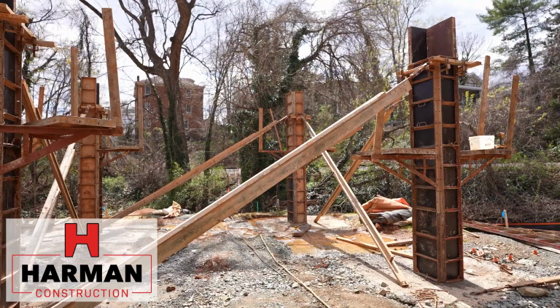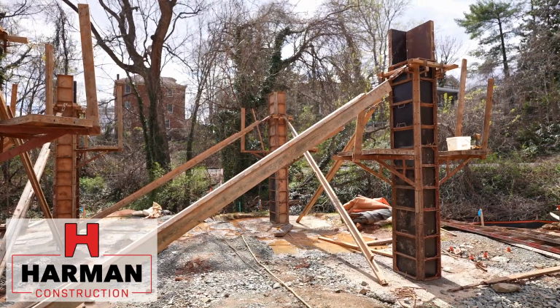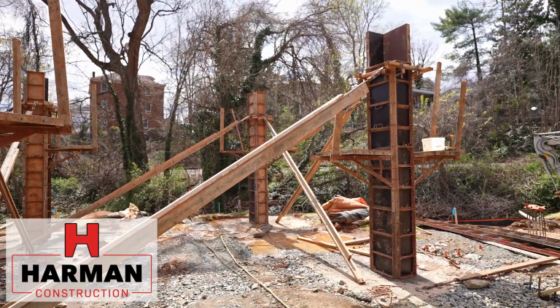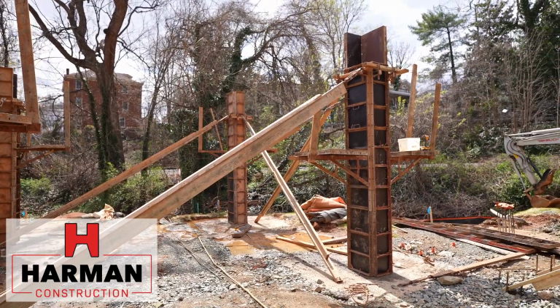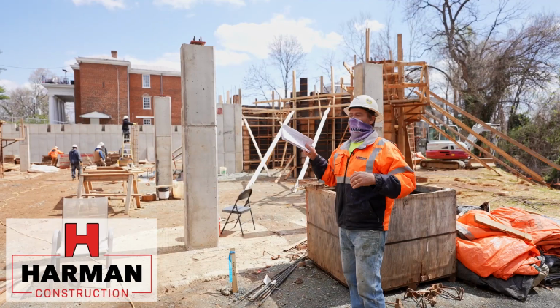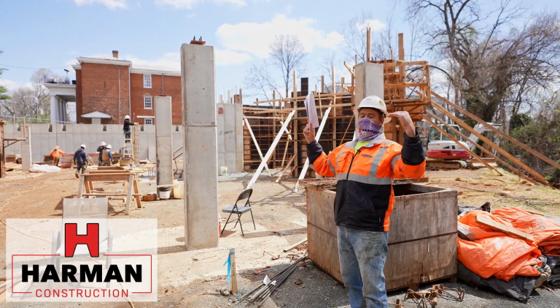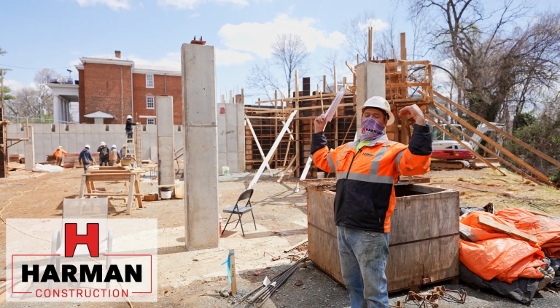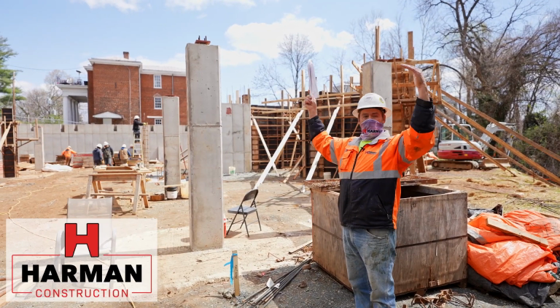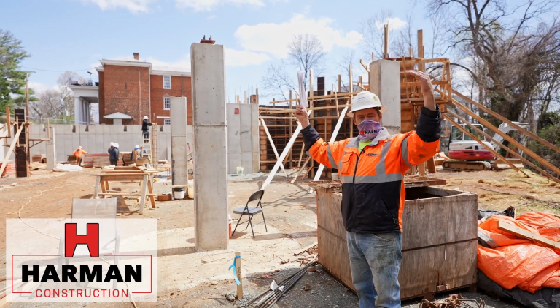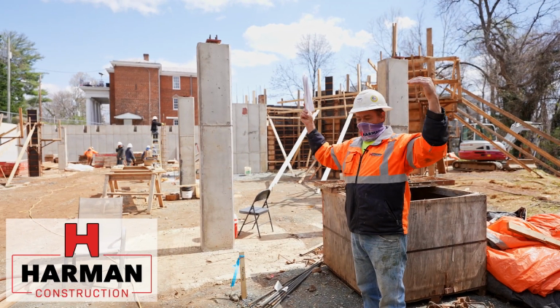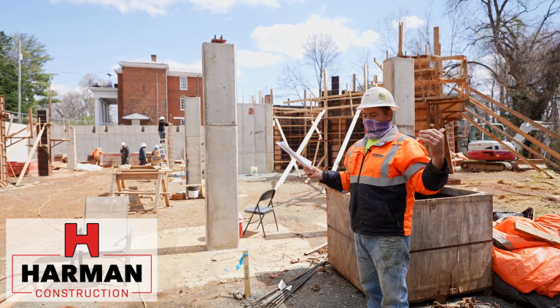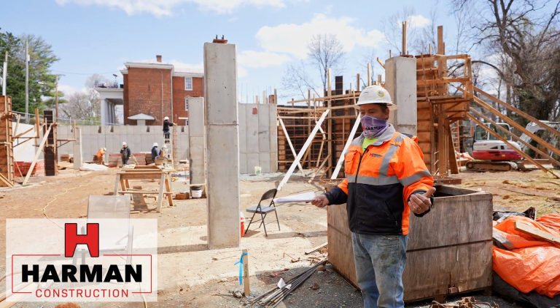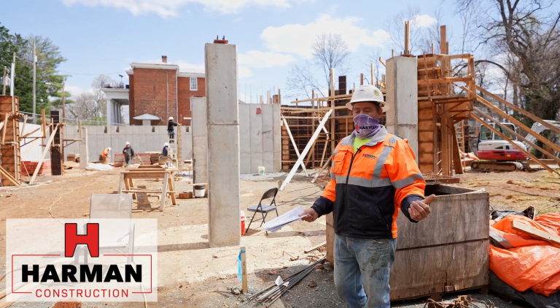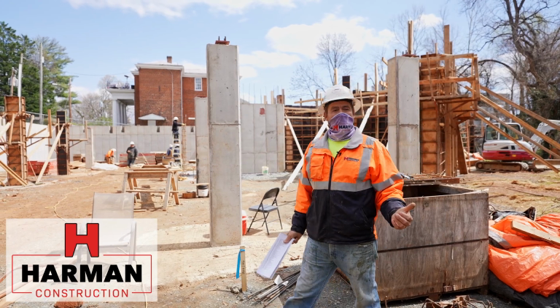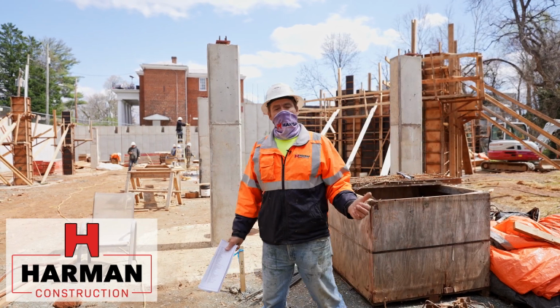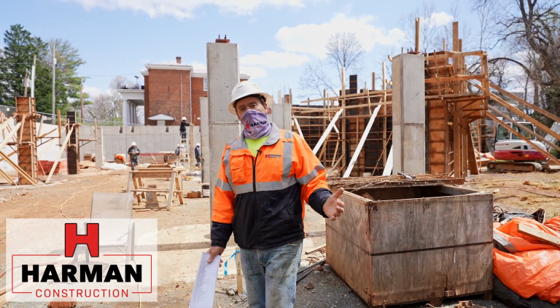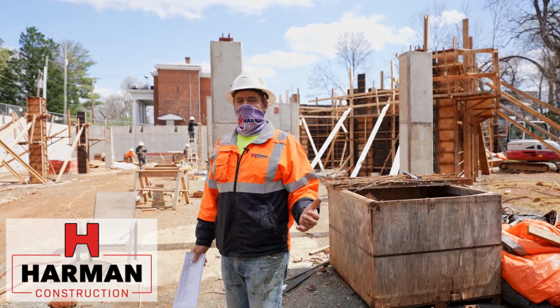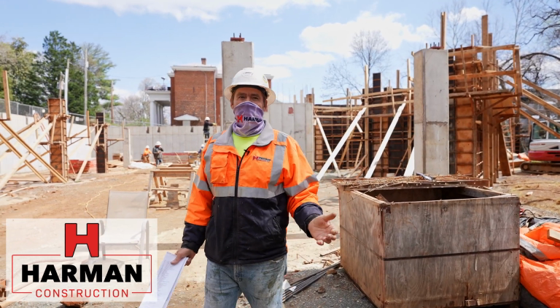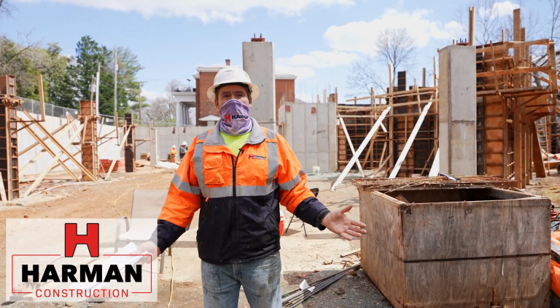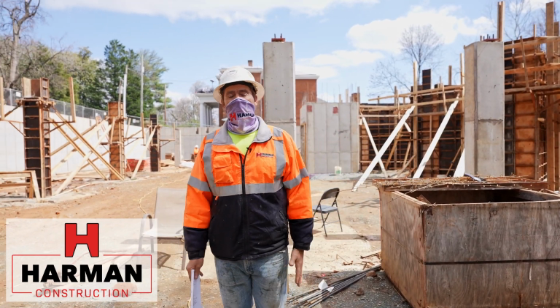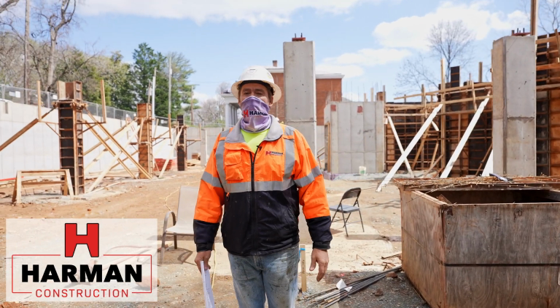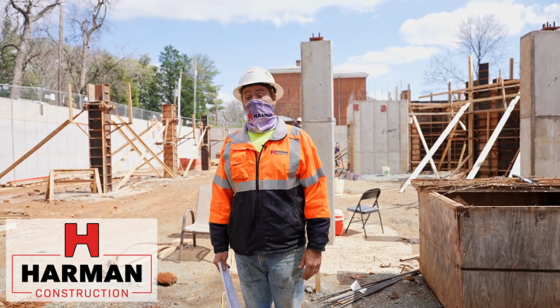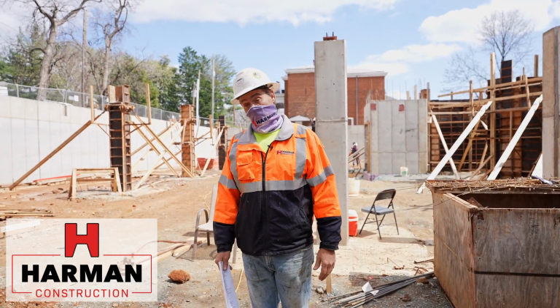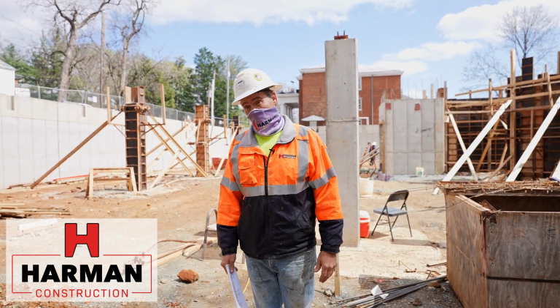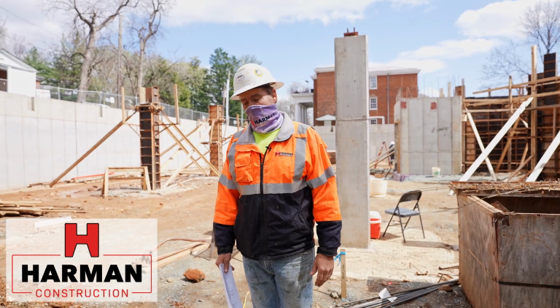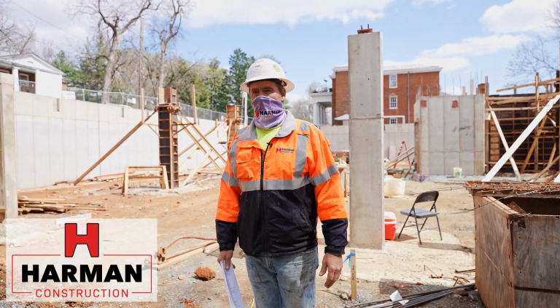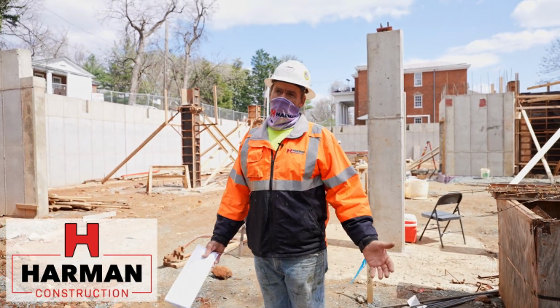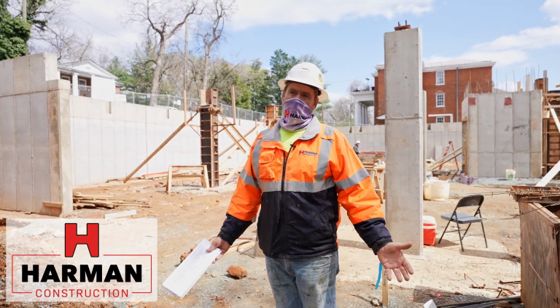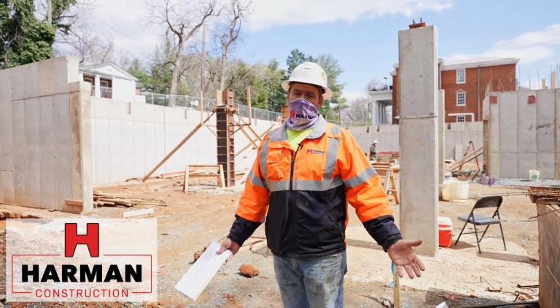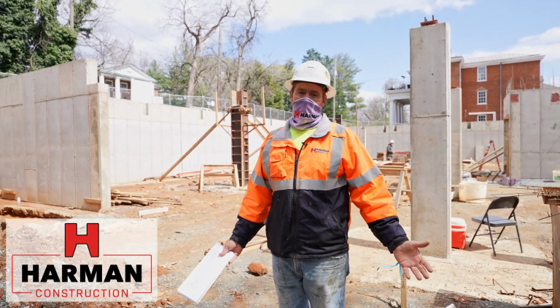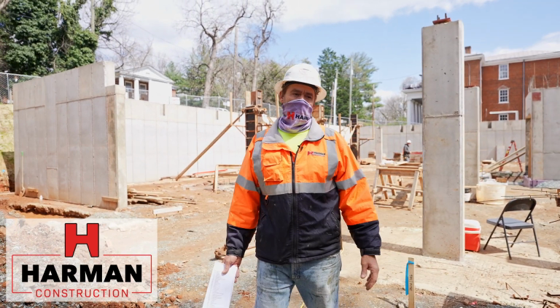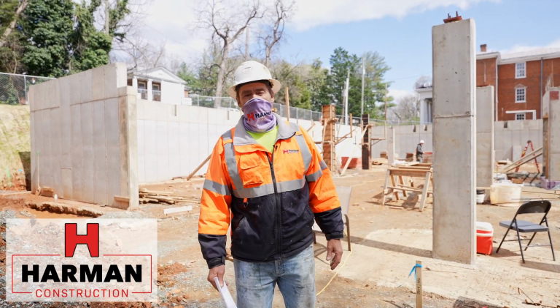You got your ground level parking deck and then you got four floors framing. It'll be five apartments on each floor. They range from anywhere from 900 square feet to 1500 square feet. Two, three and four bedroom units.